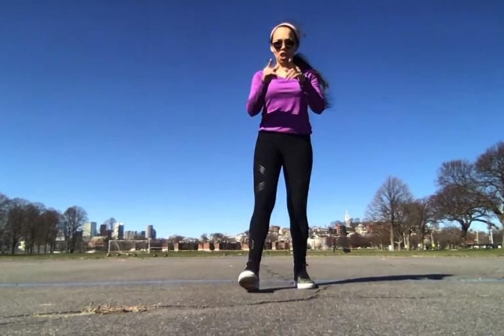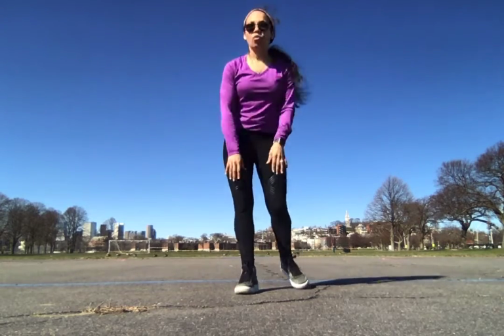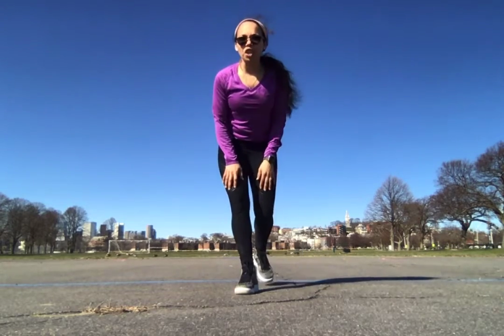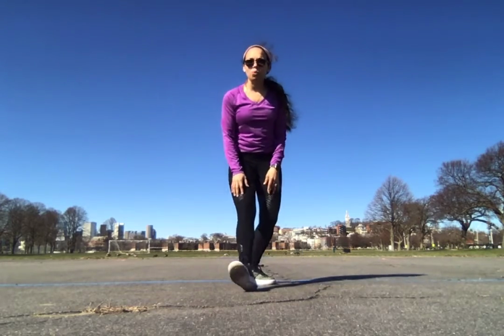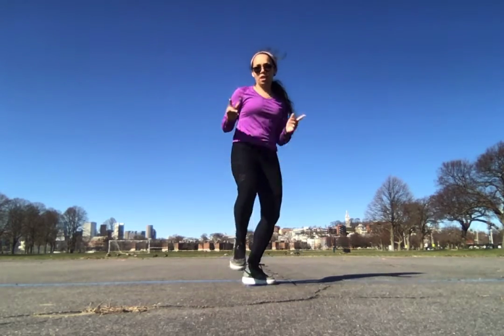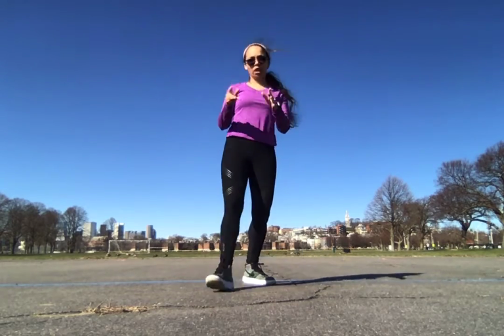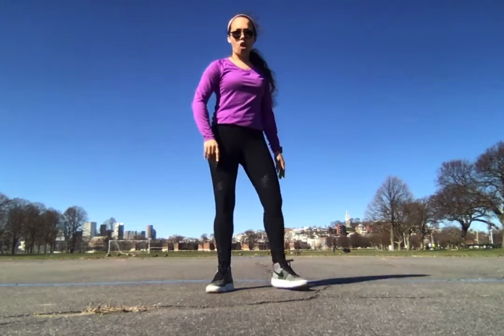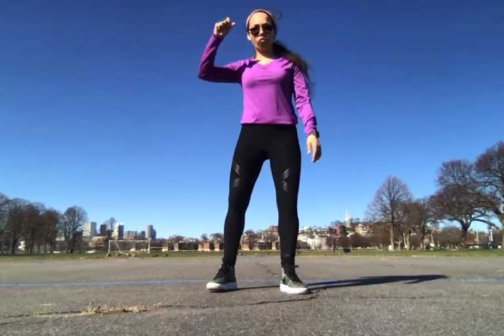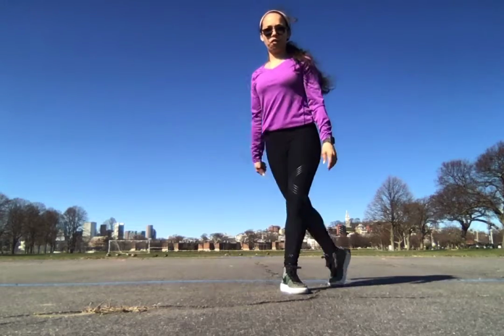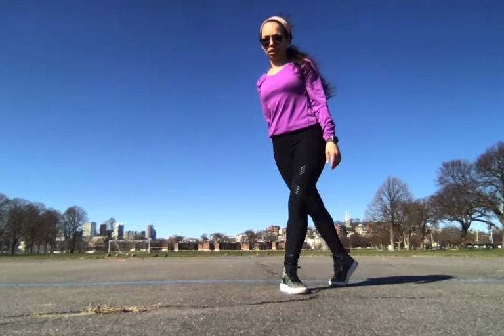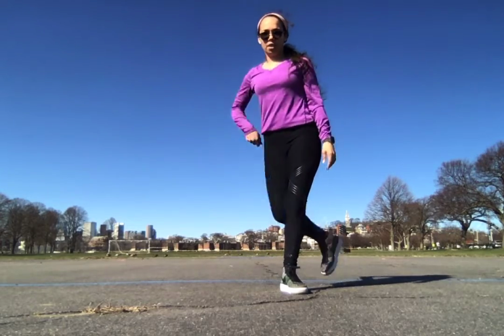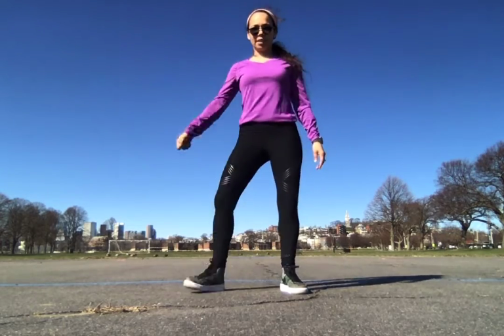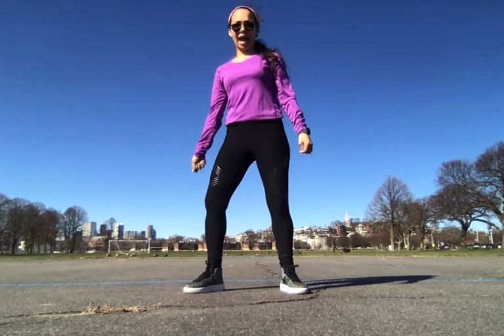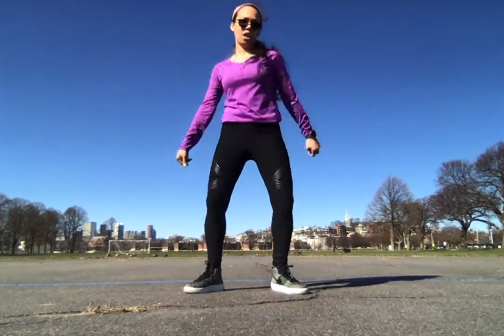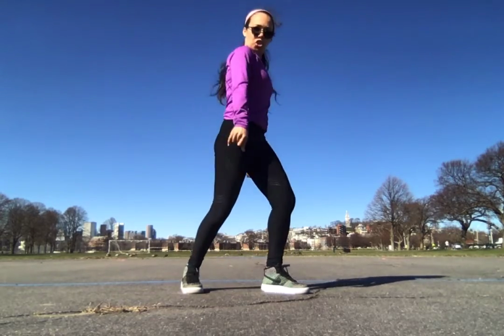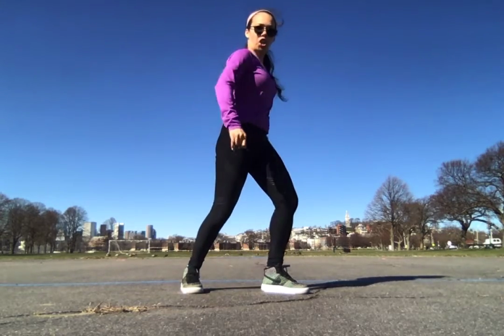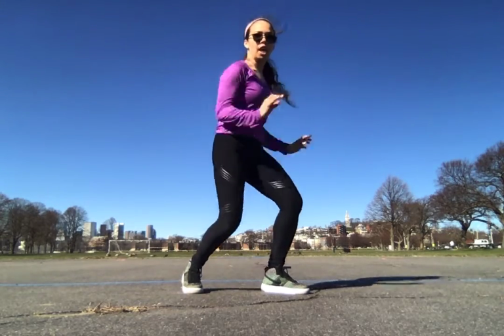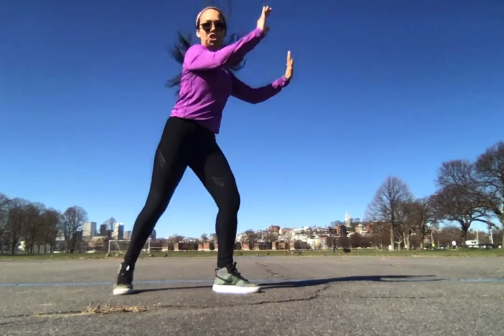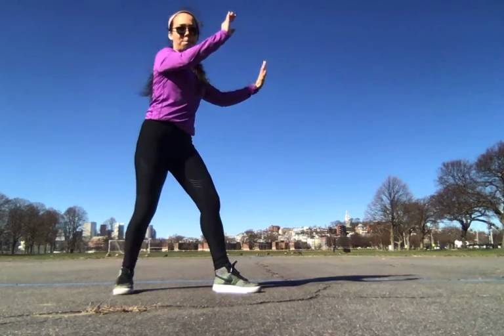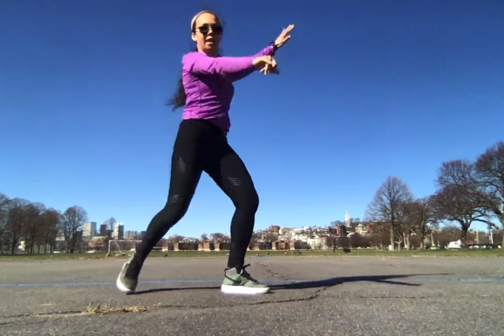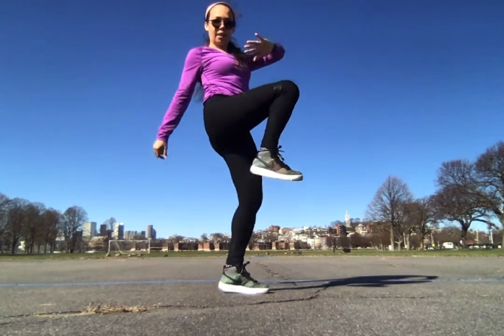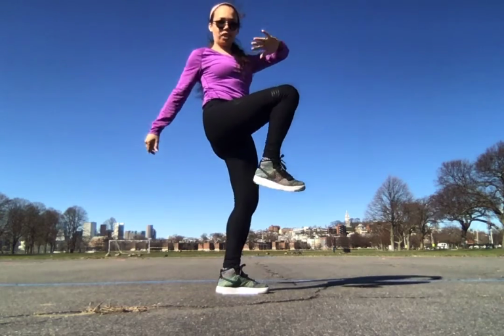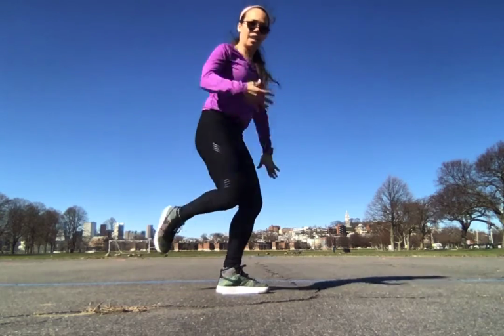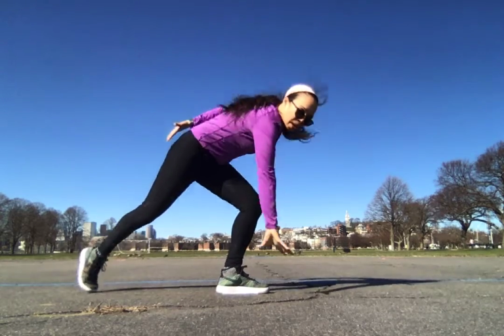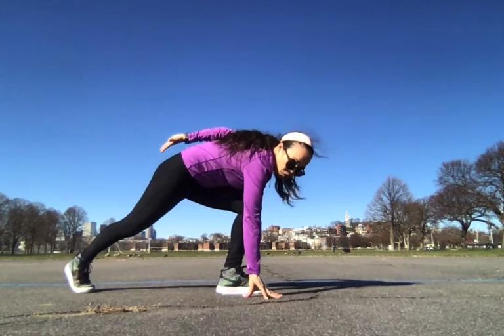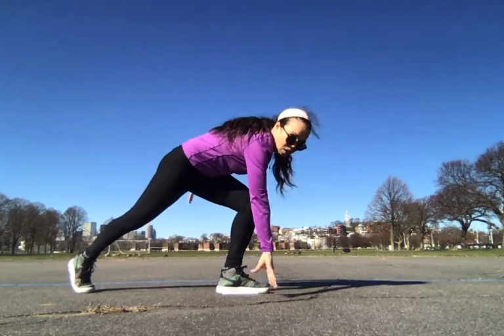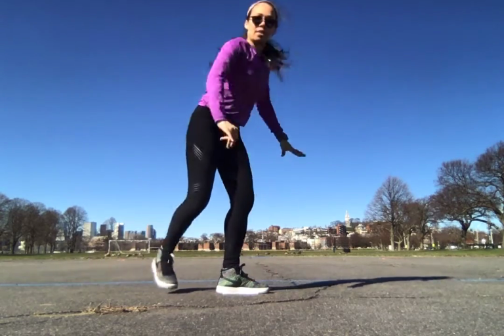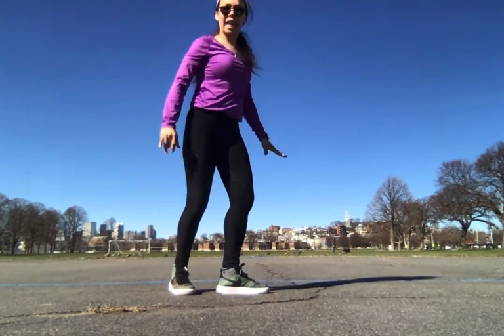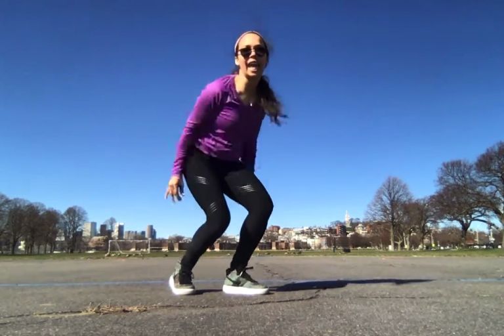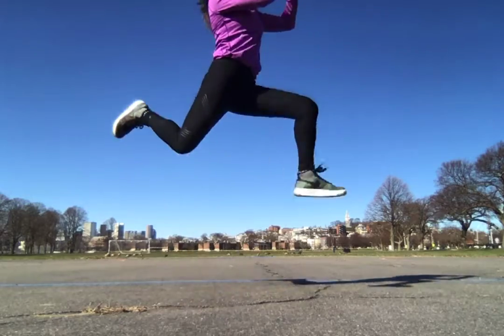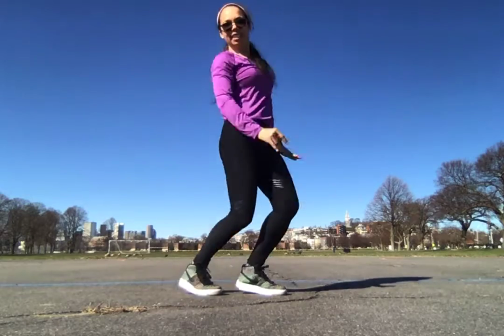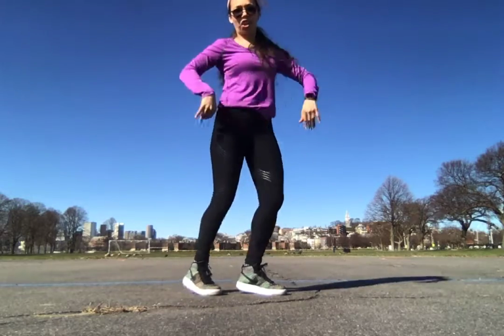So, ready for your next move? We're going to go right foot, side, turn, jump, lift your leg, move down, stand and side turkey.